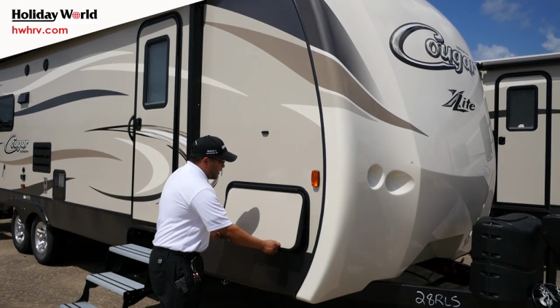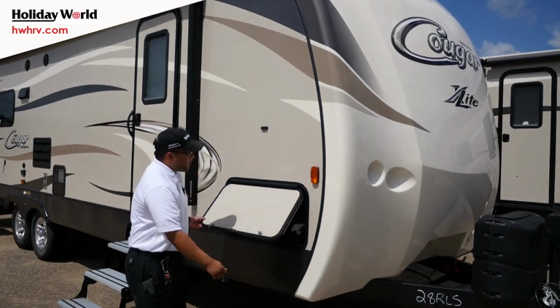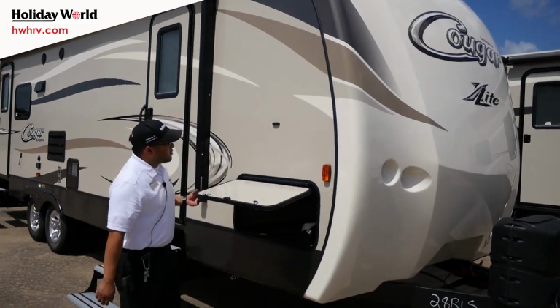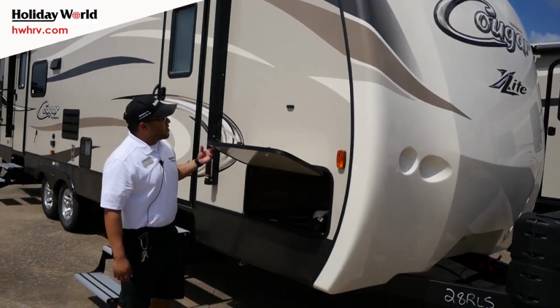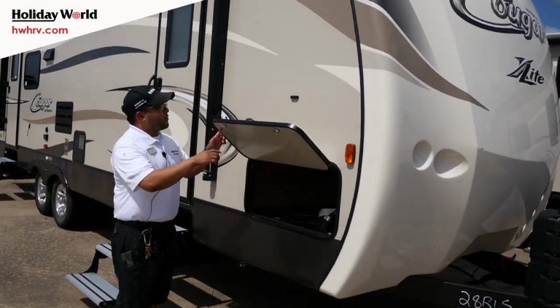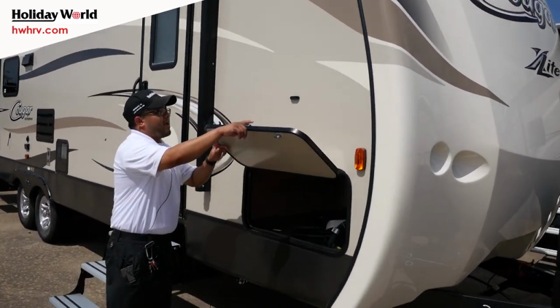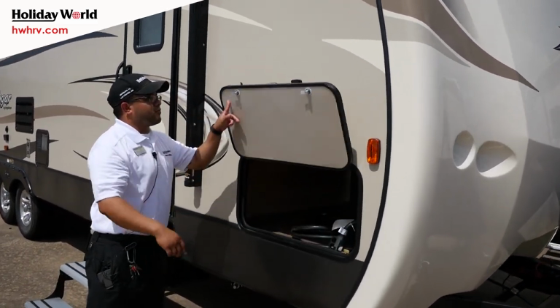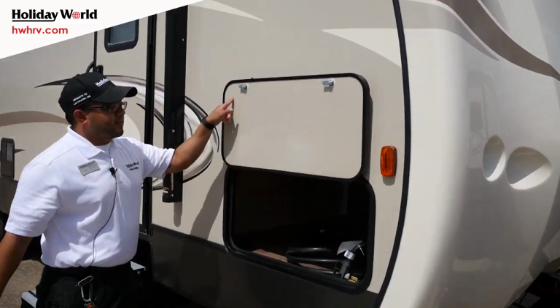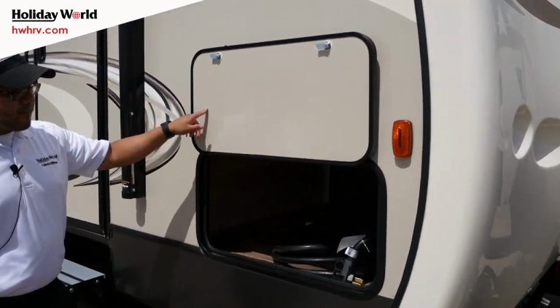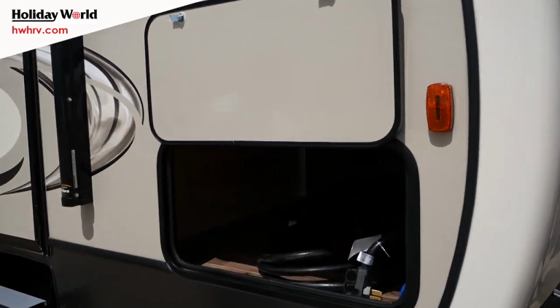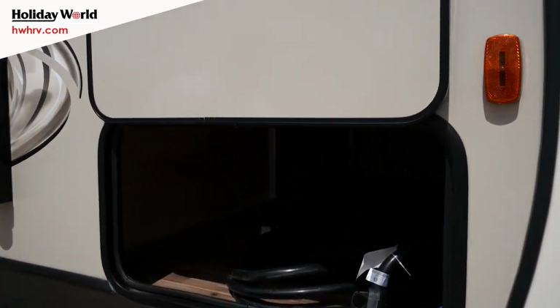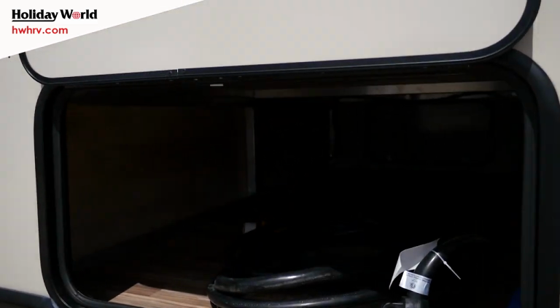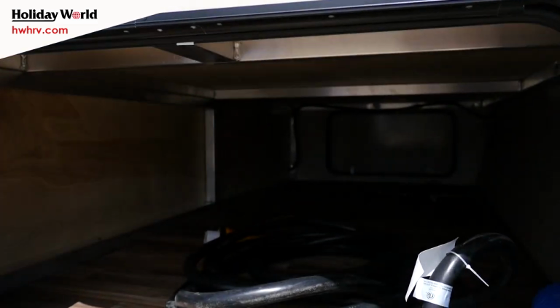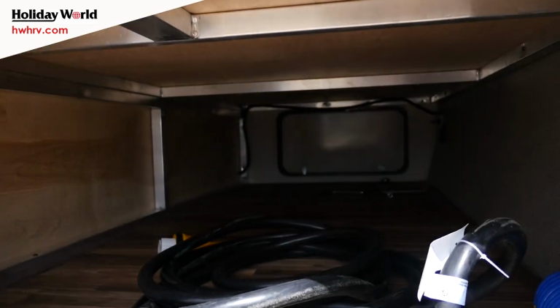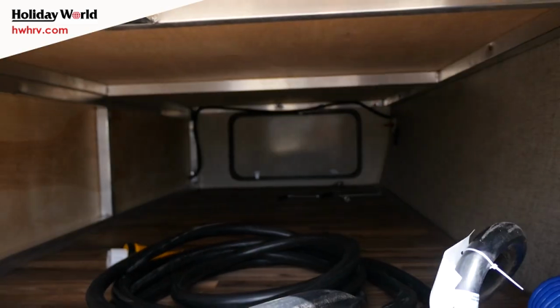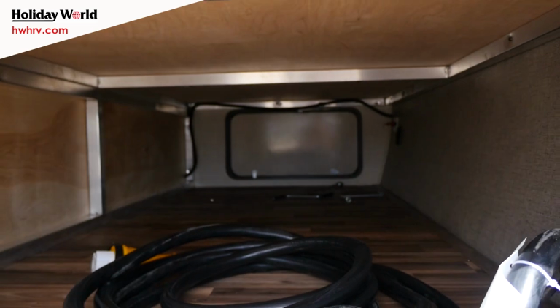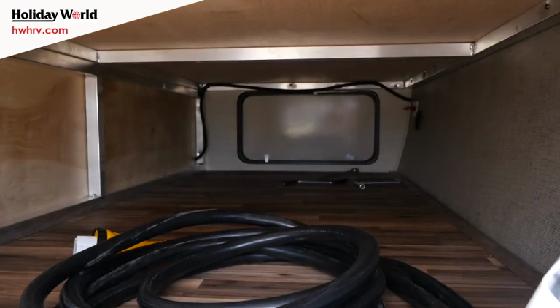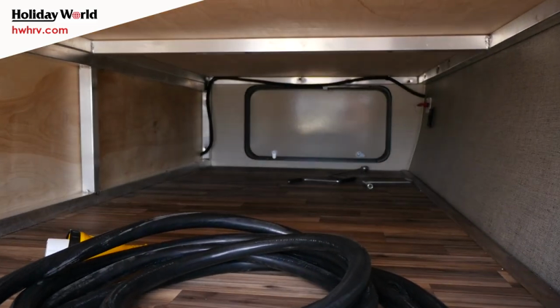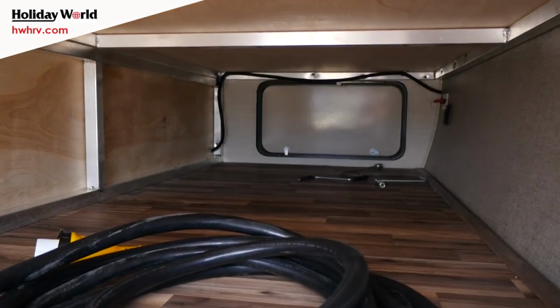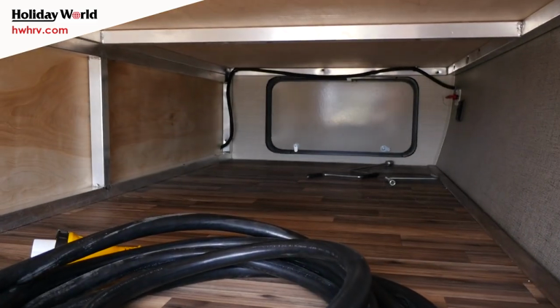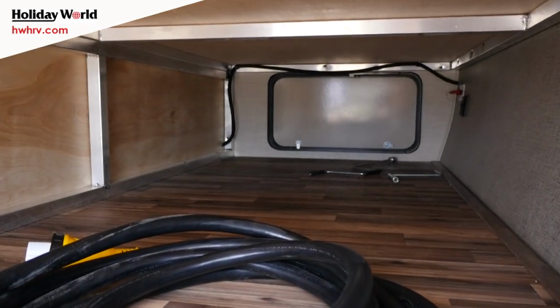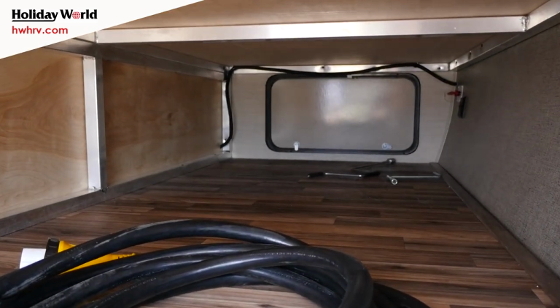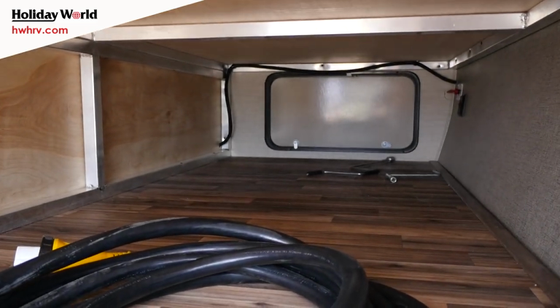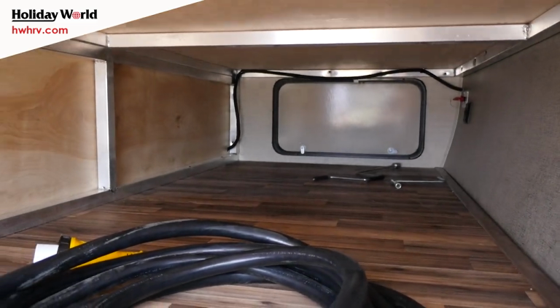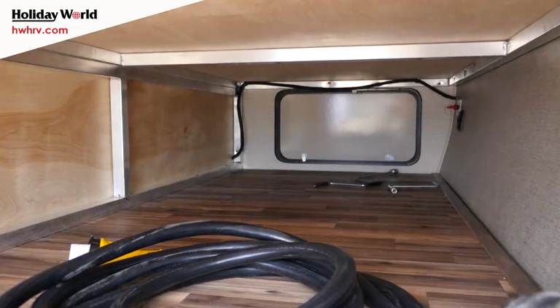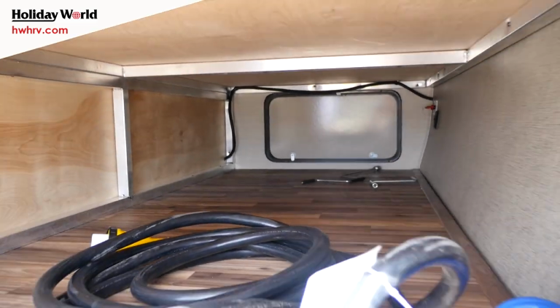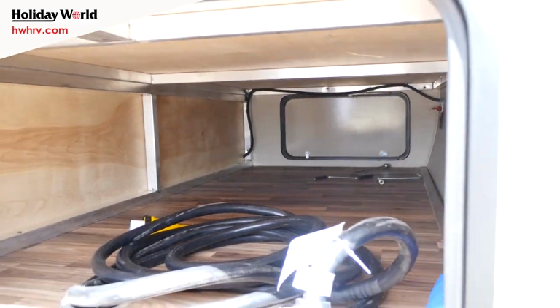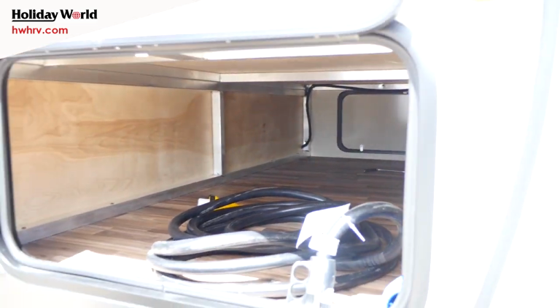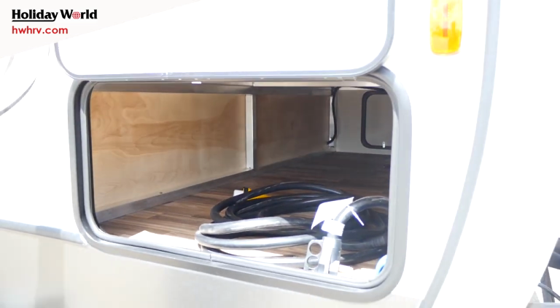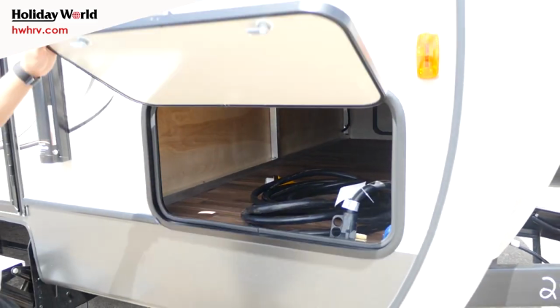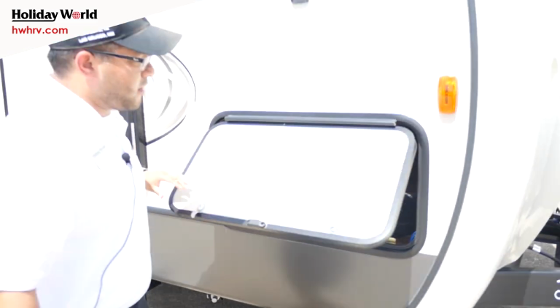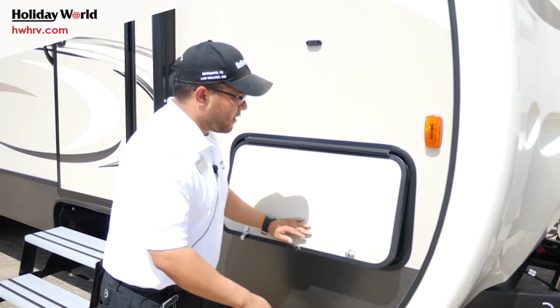You've got your pass-through storage here with the magnet strips — it goes all the way through, of course. You can see the aluminum frame in there. Being a Keystone product, you will have double-sided welds, clean welds, no spot welding in there.